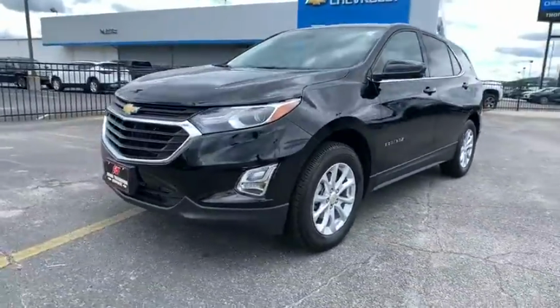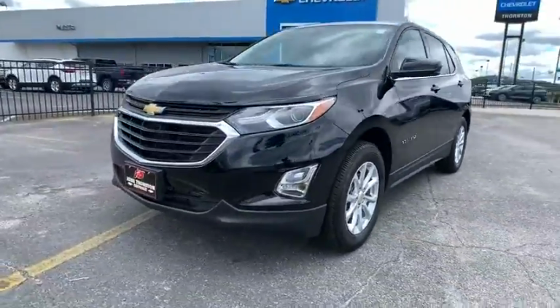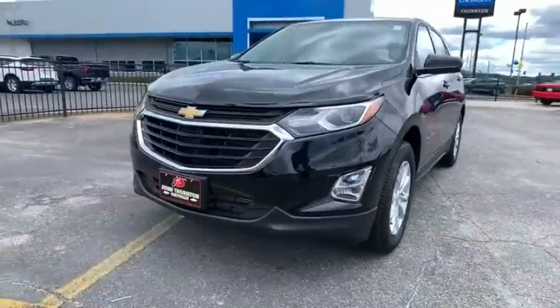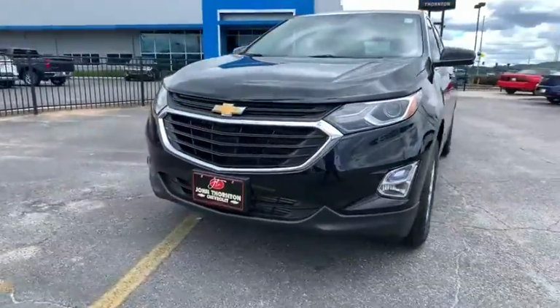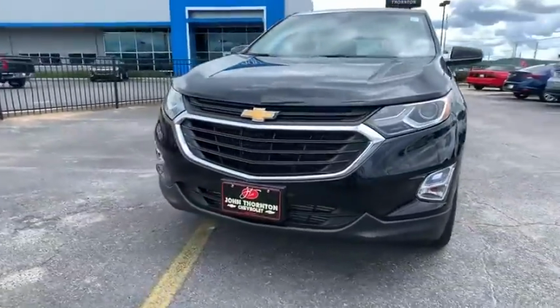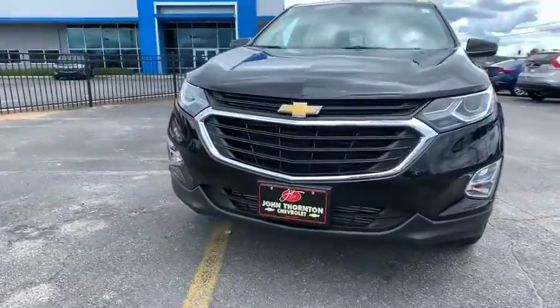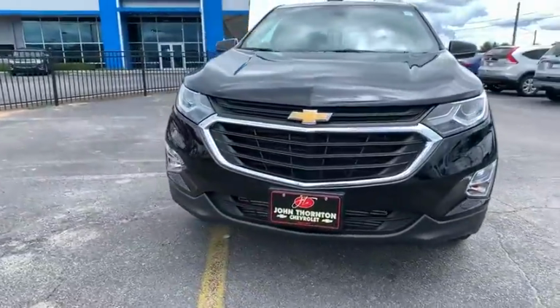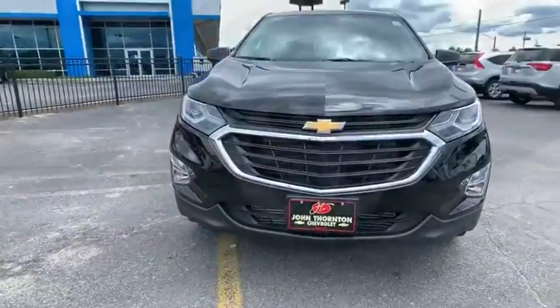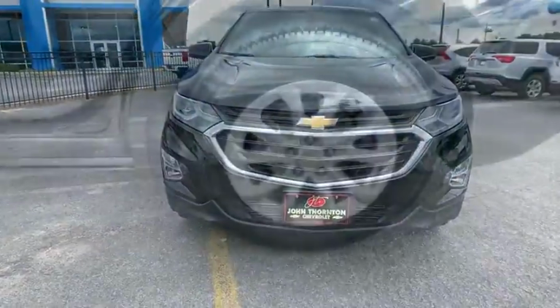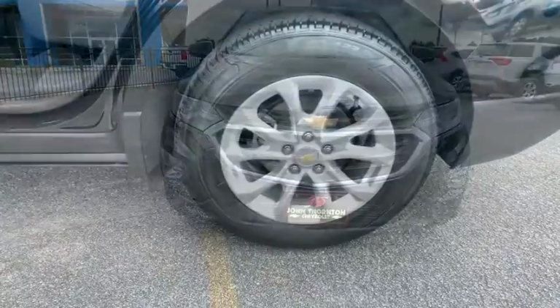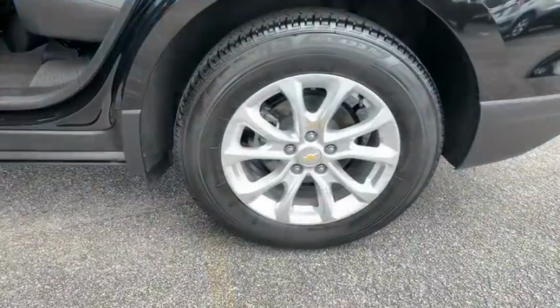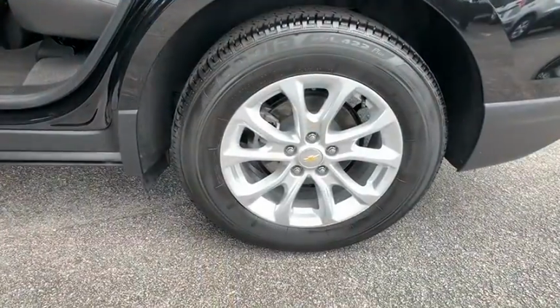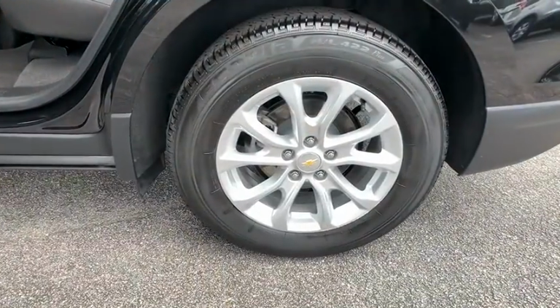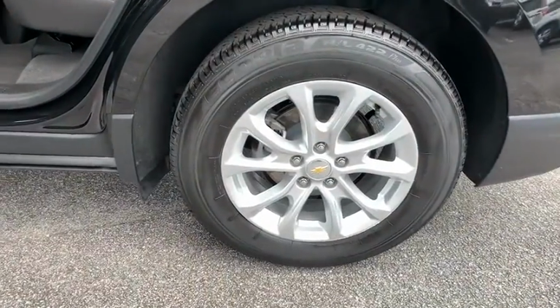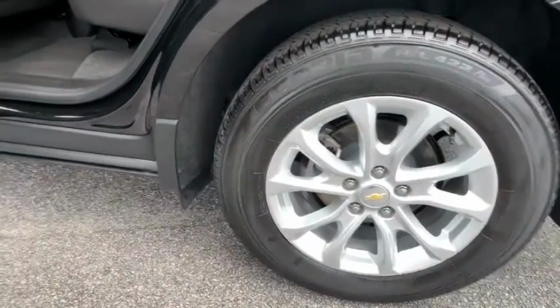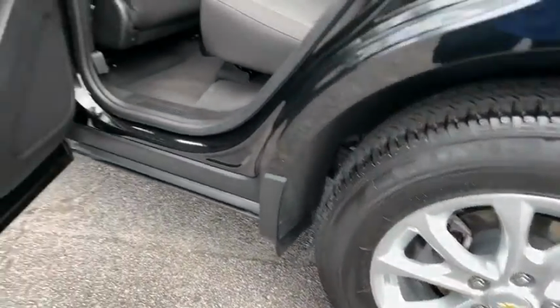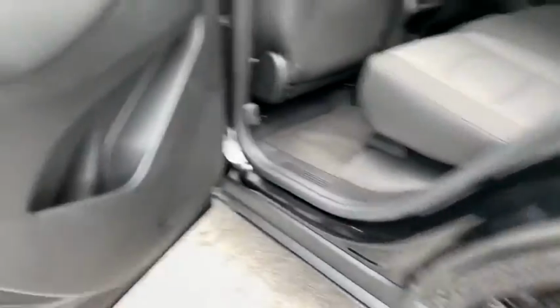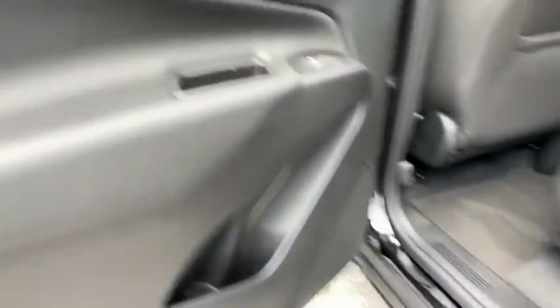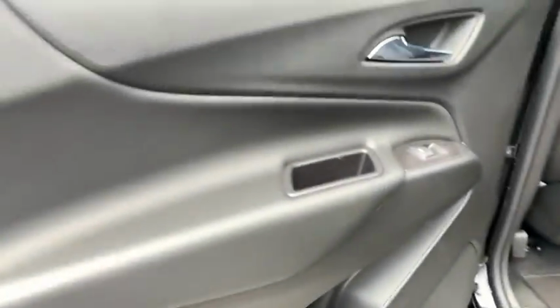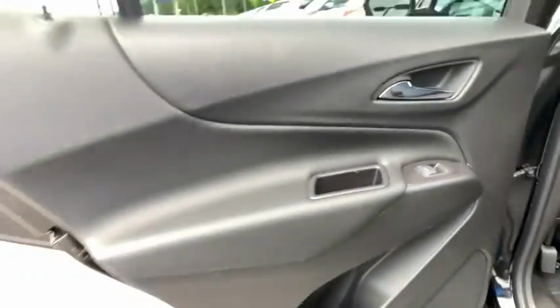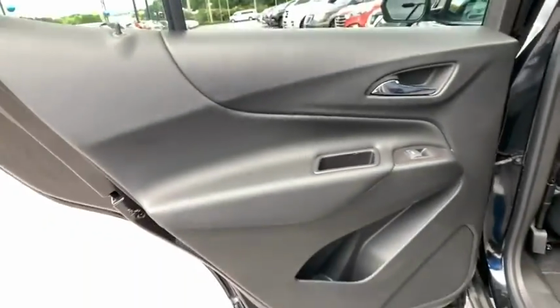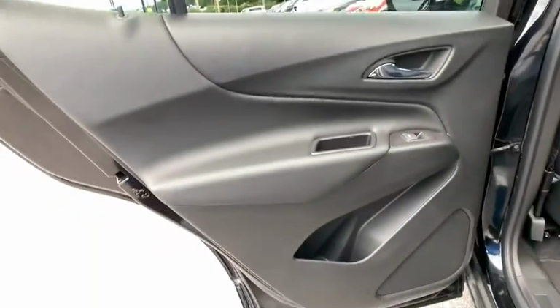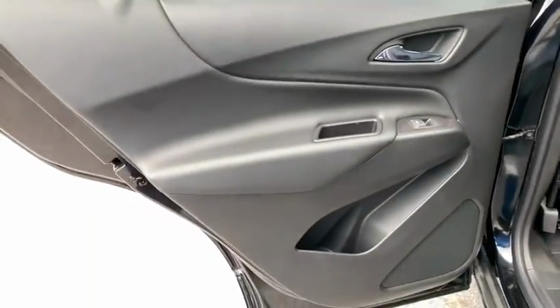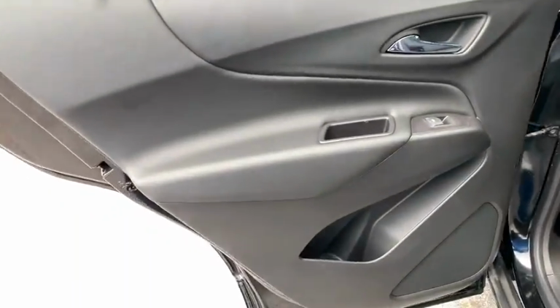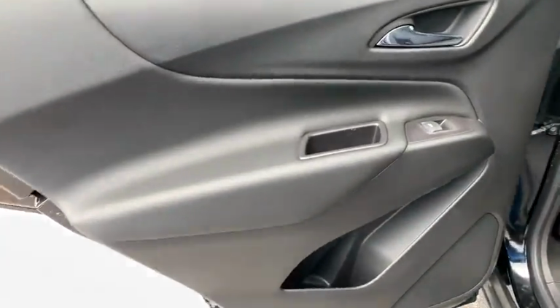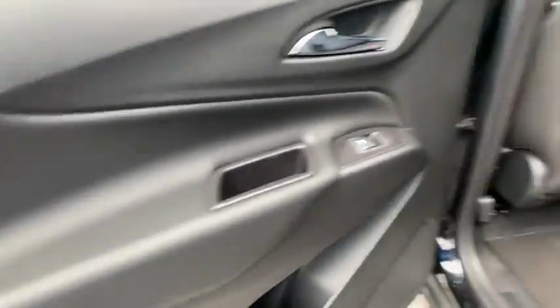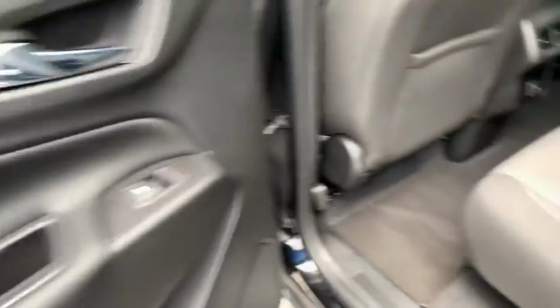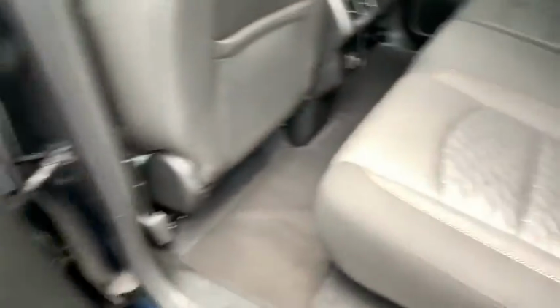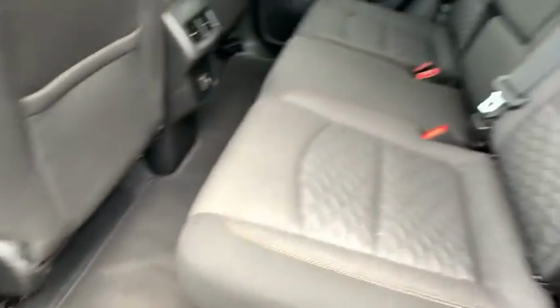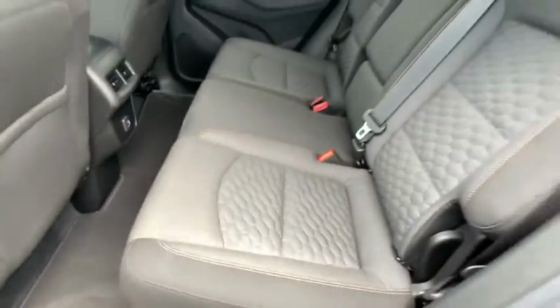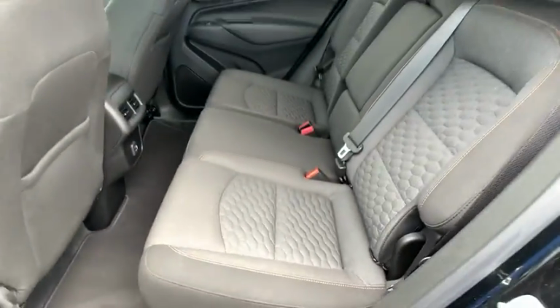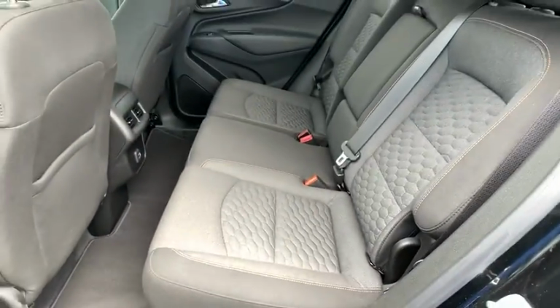Rear window defroster, power windows, compass, security system, trip computer, electronic stability control, tachometer, overhead console, brake assist.